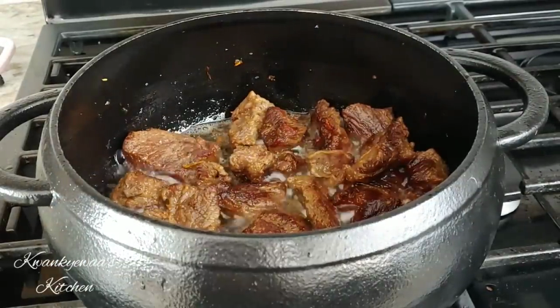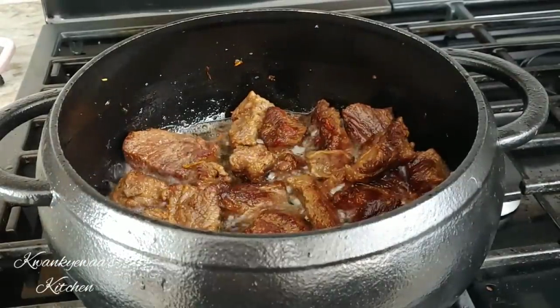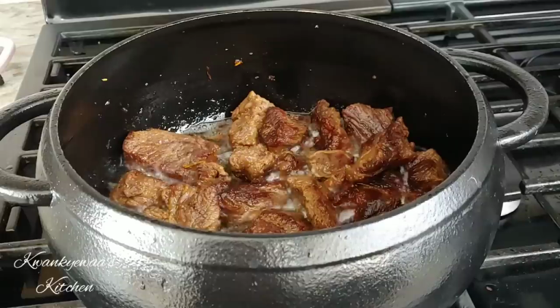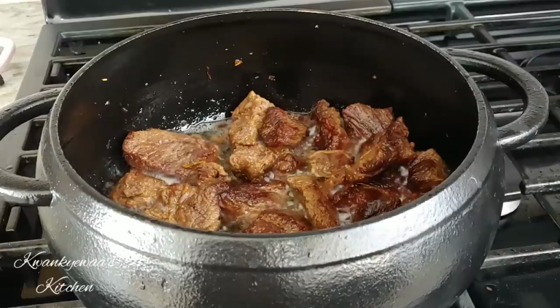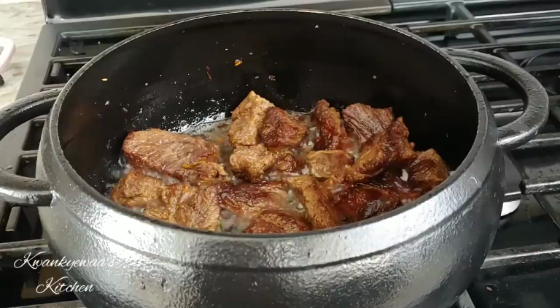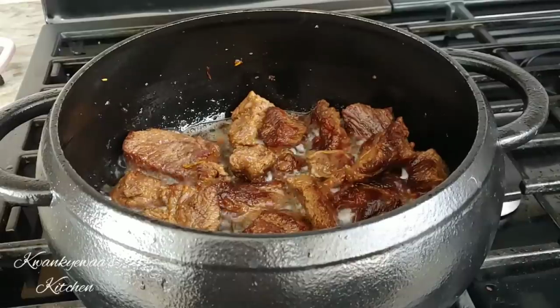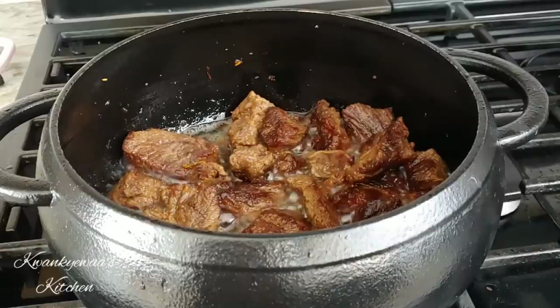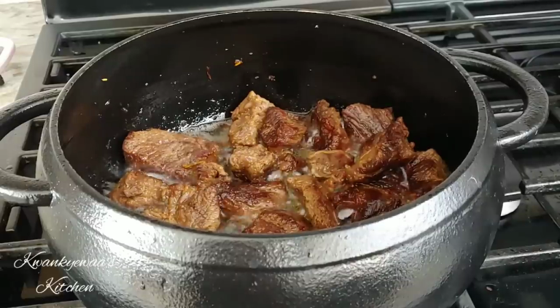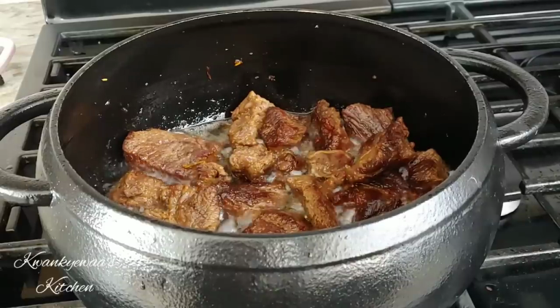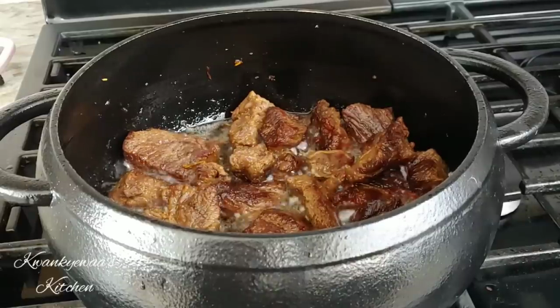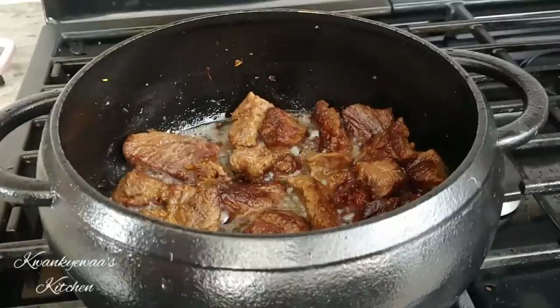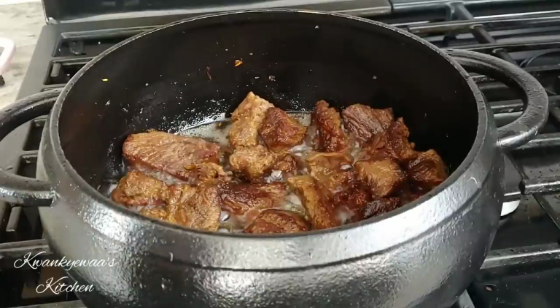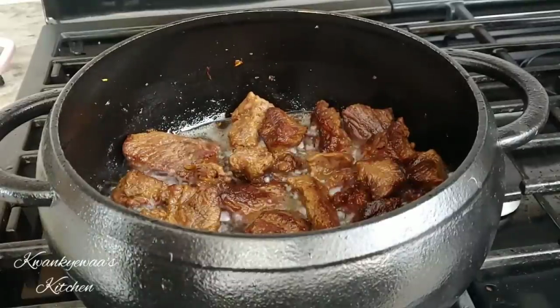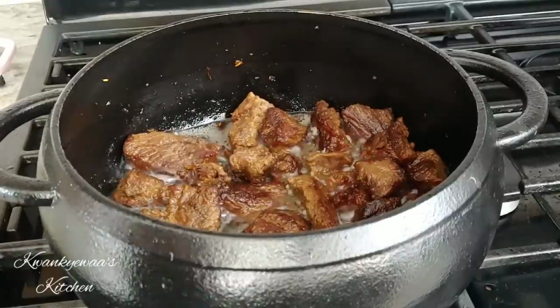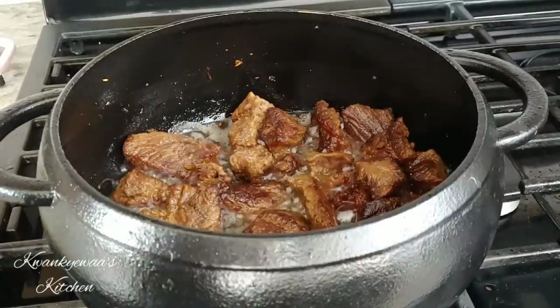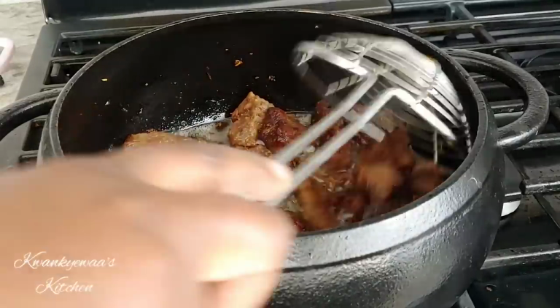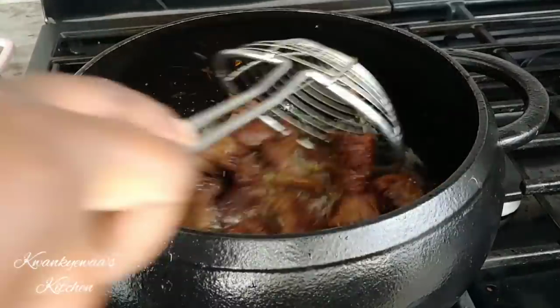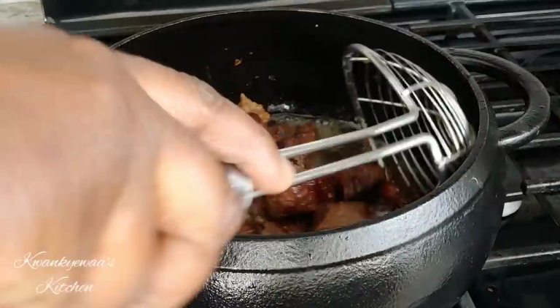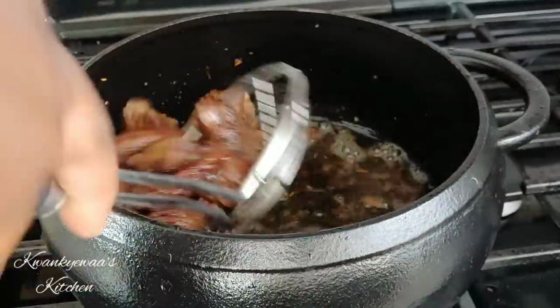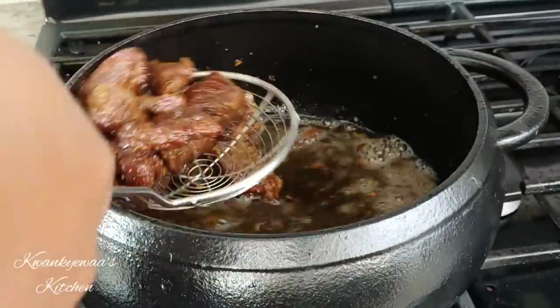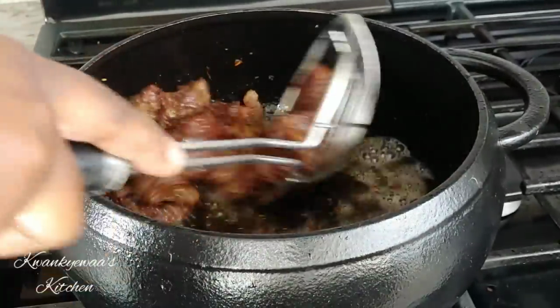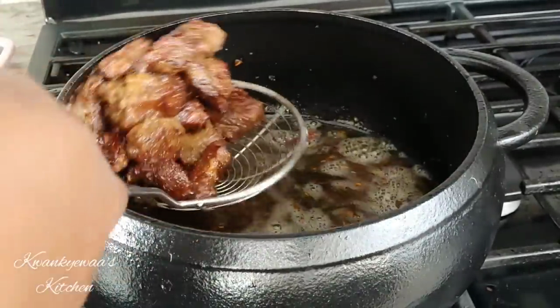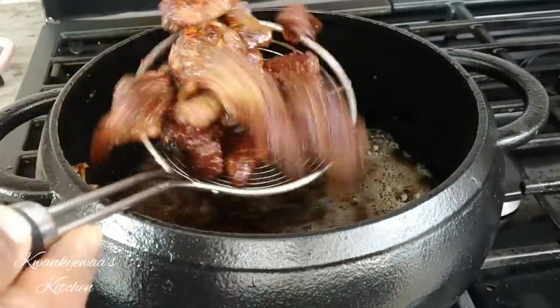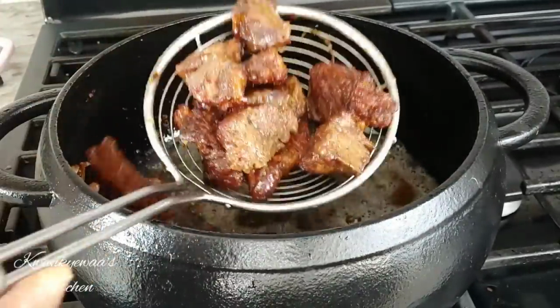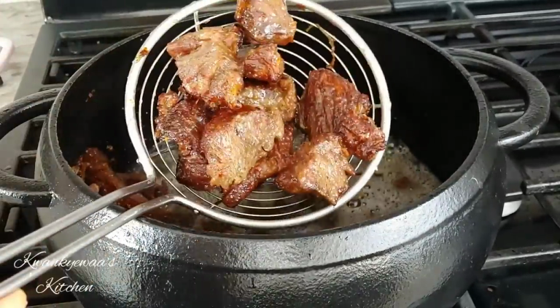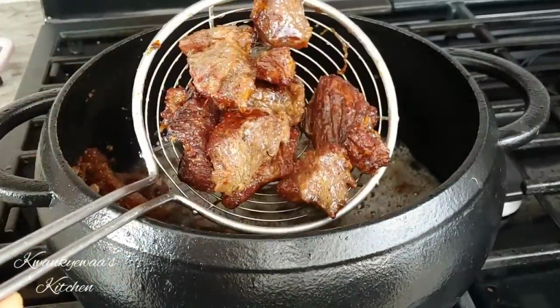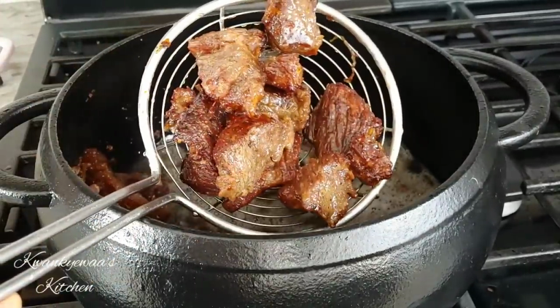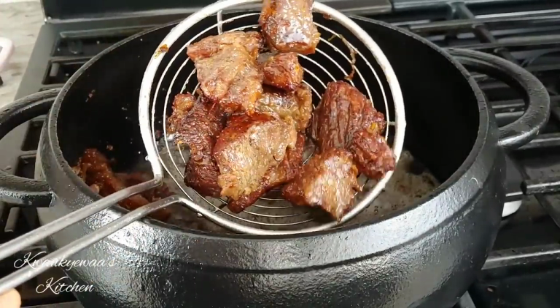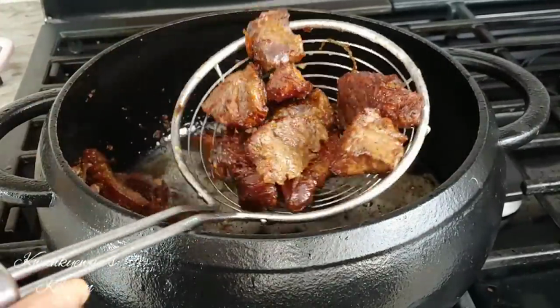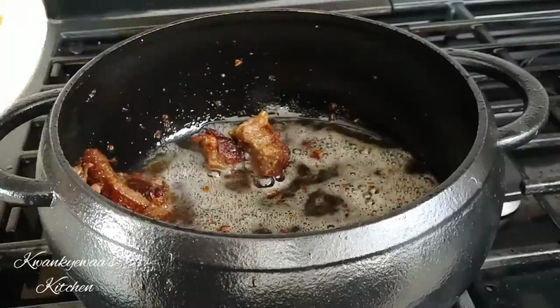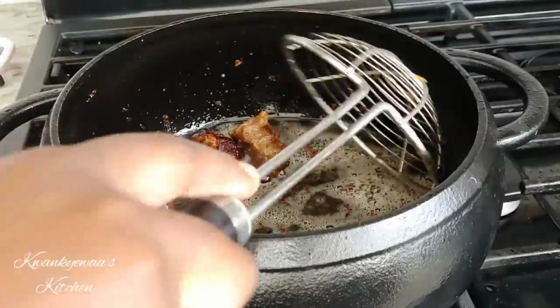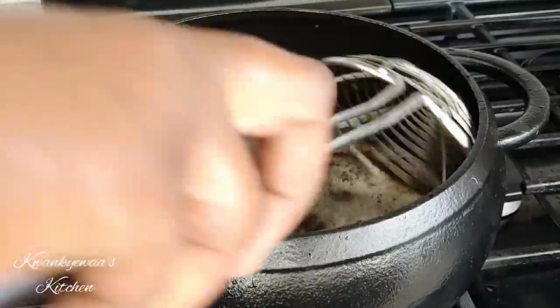My meat is all done now — it's well fried — so I'm going to bring it out of the oil.